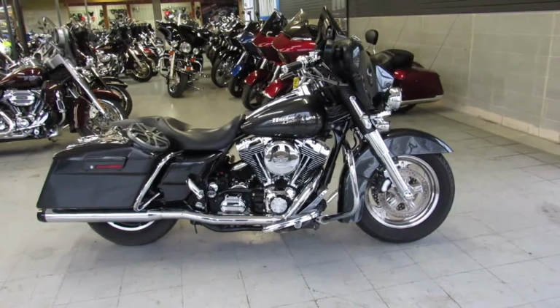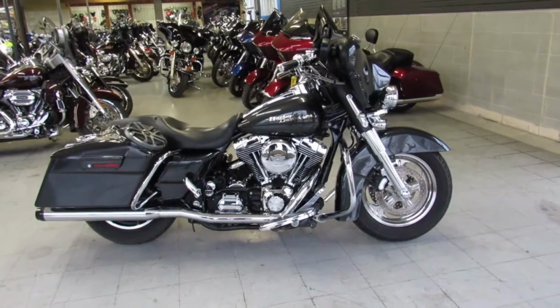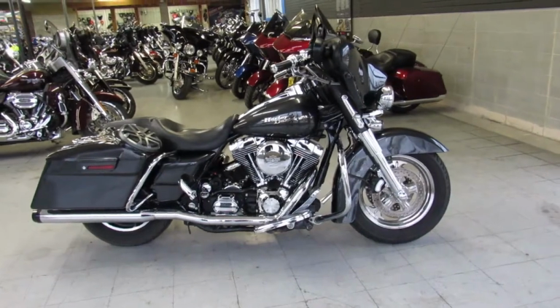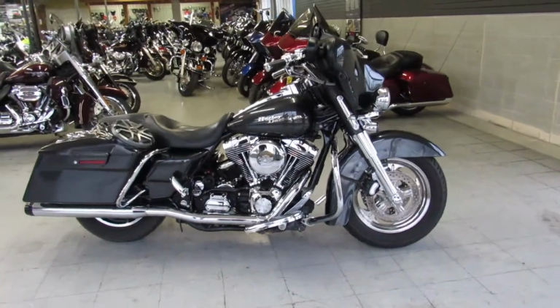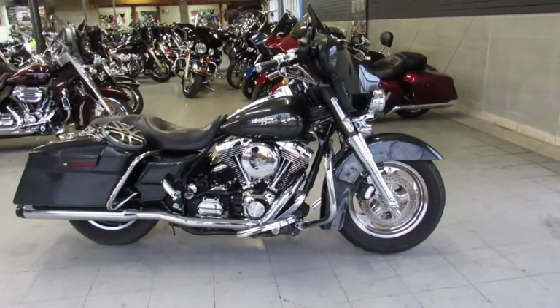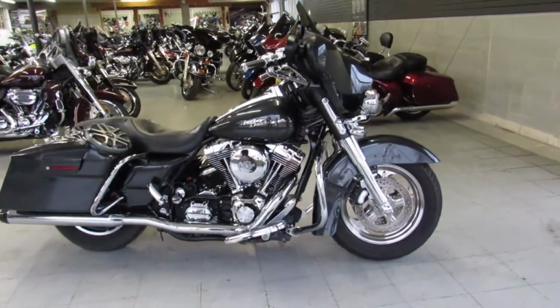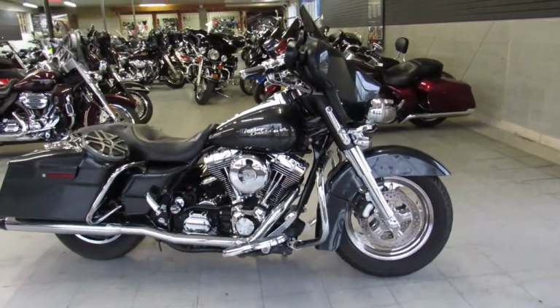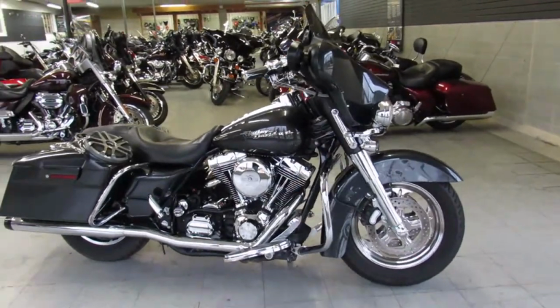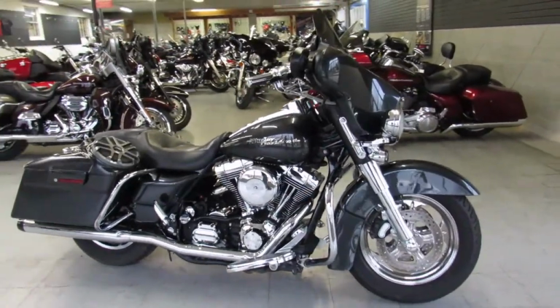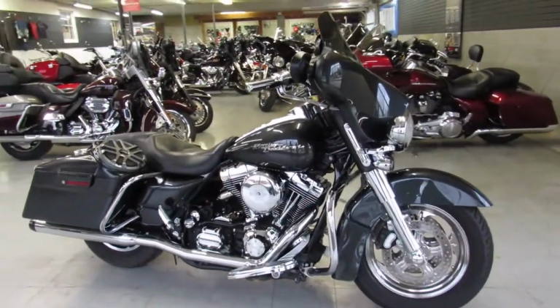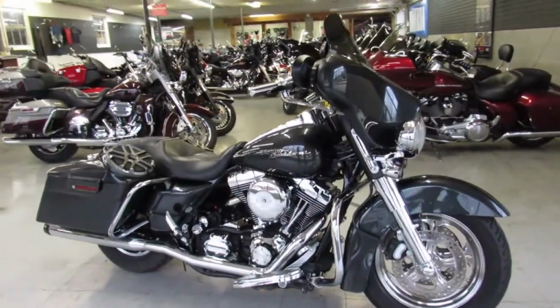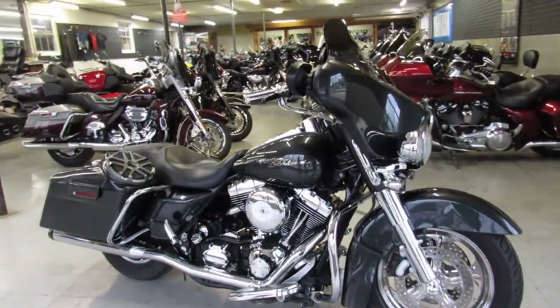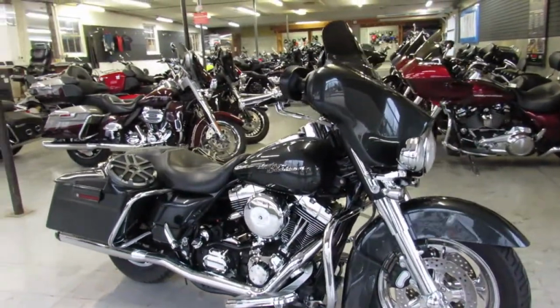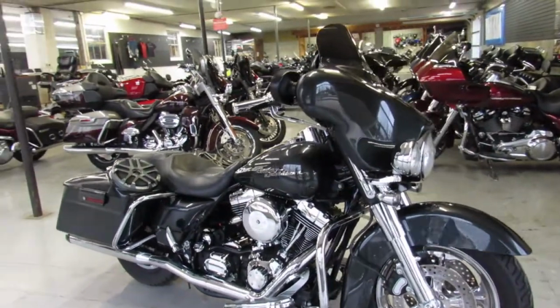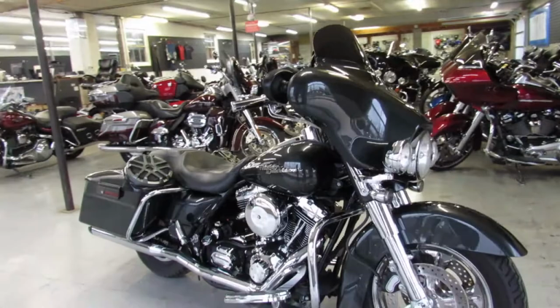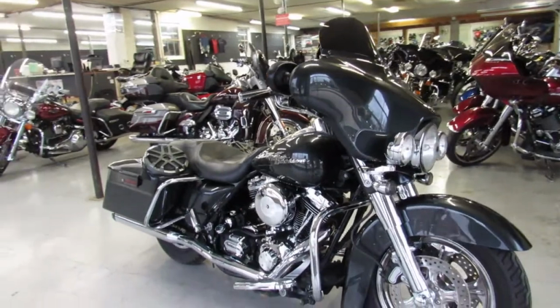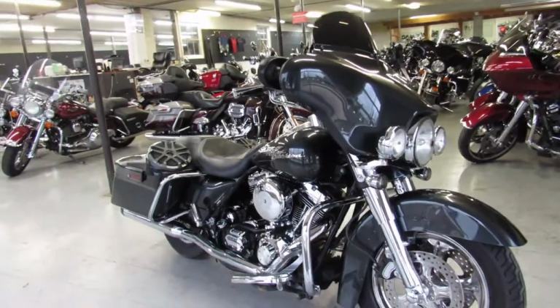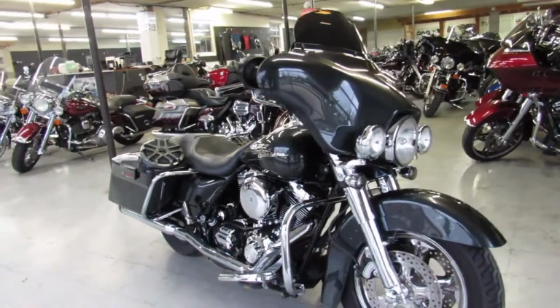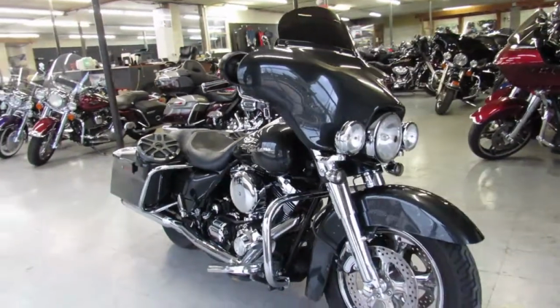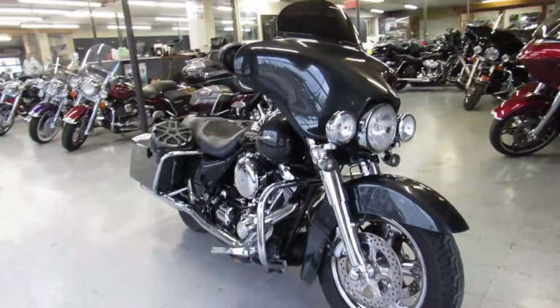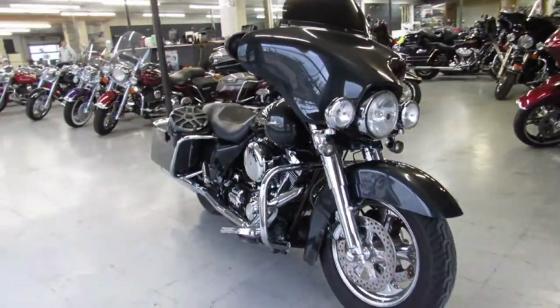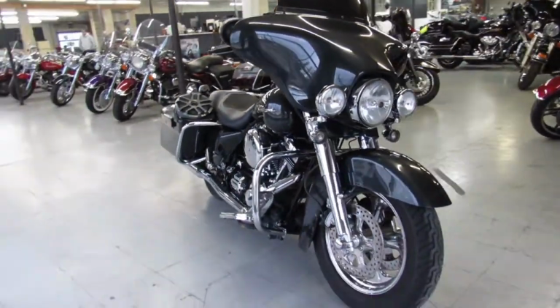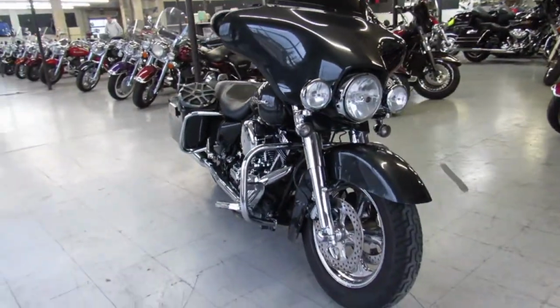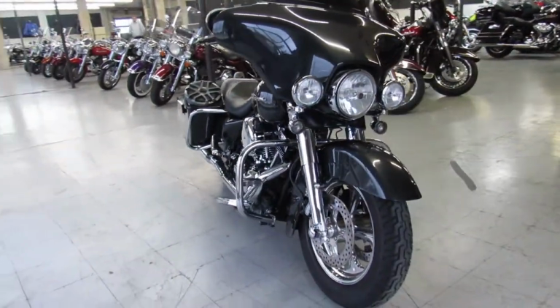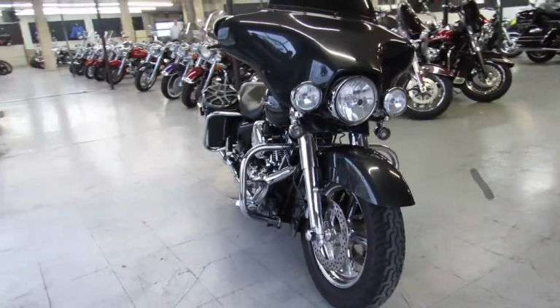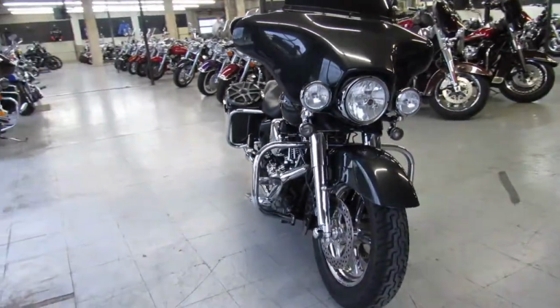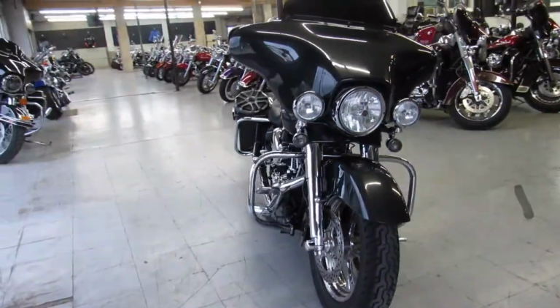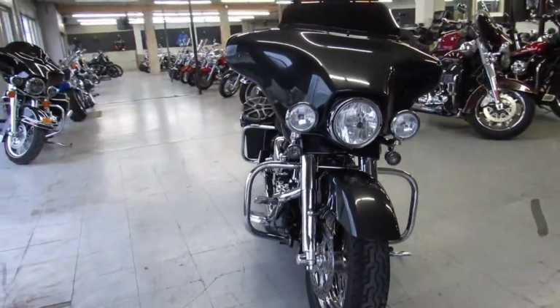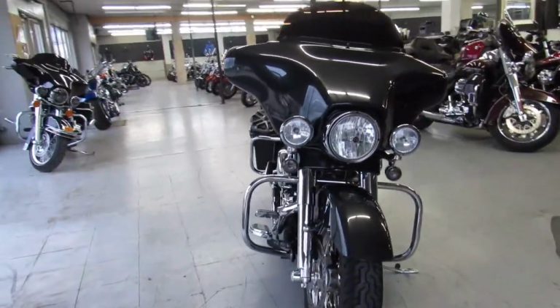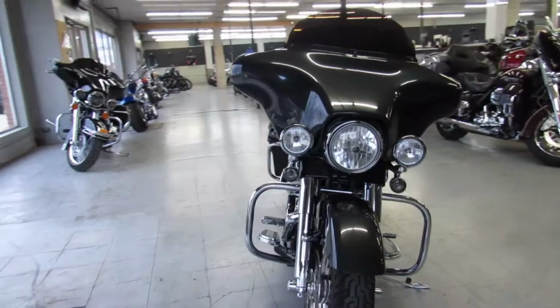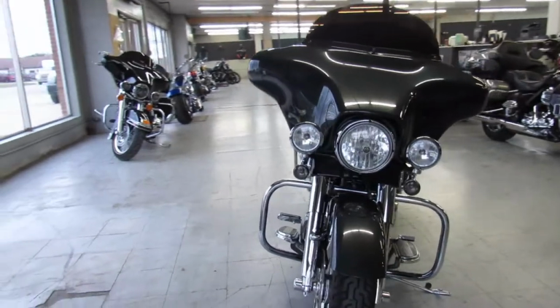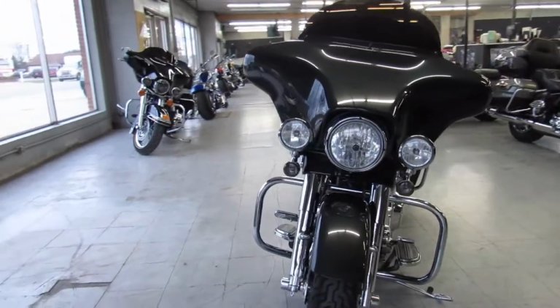Hey everybody, thanks for checking out Approval Powersports. What we got here is a used Harley Davidson Street Glide for sale in gunmetal gray. Sharp bike, sharp paint, and this Street Glide is clean.